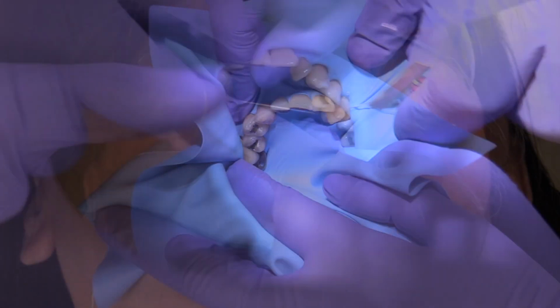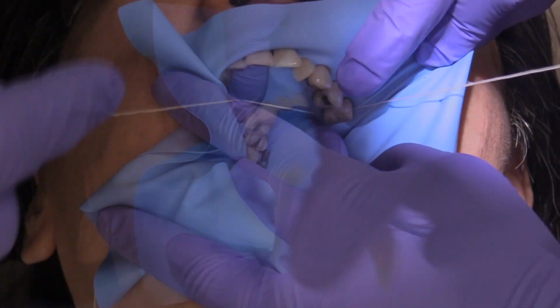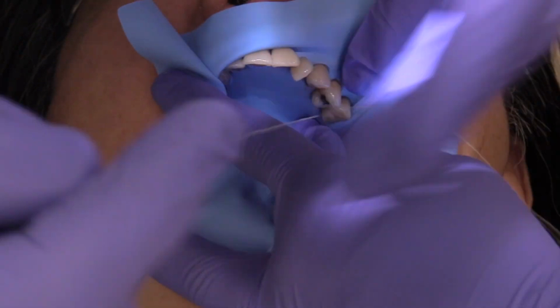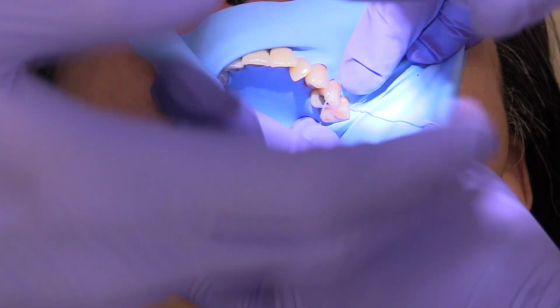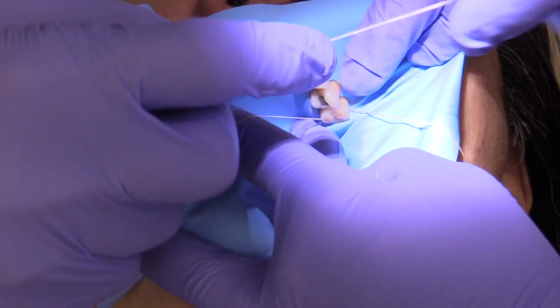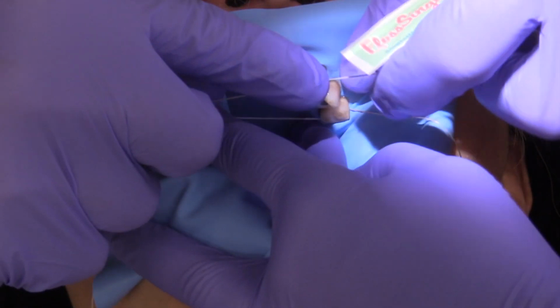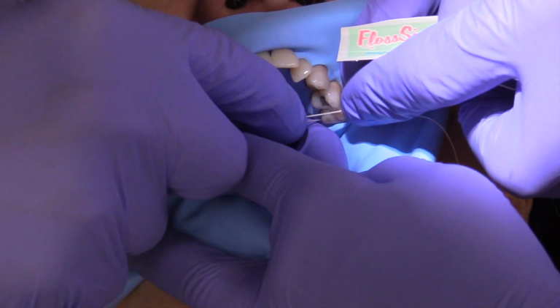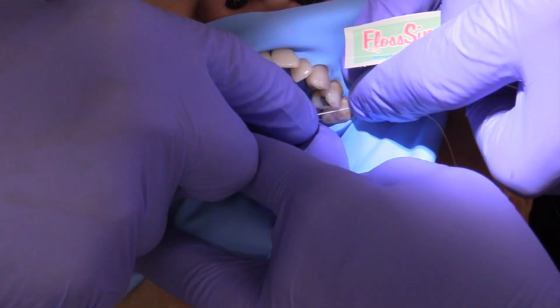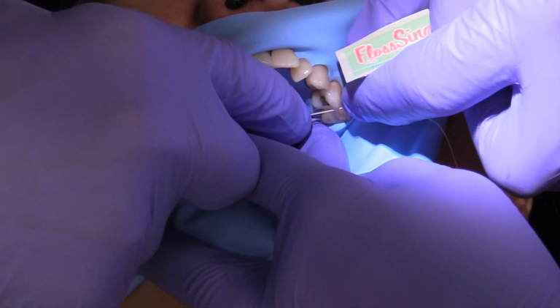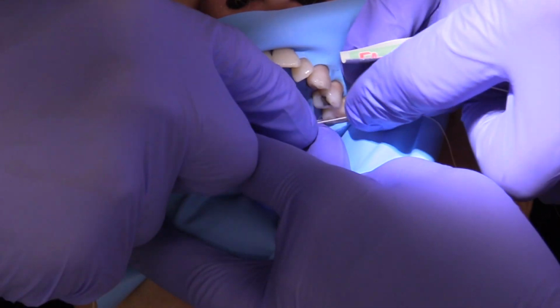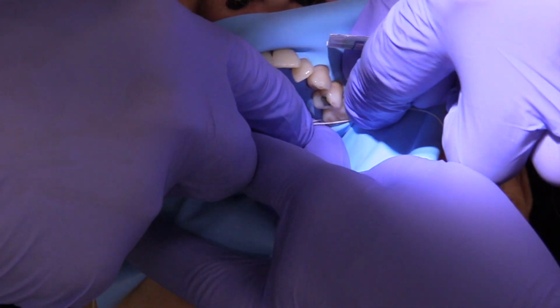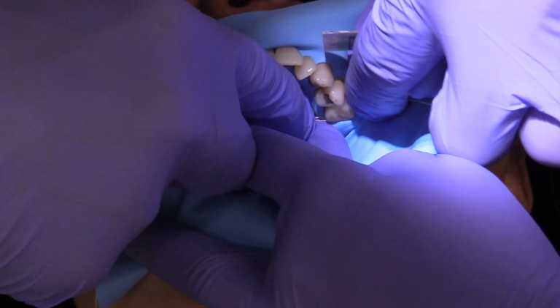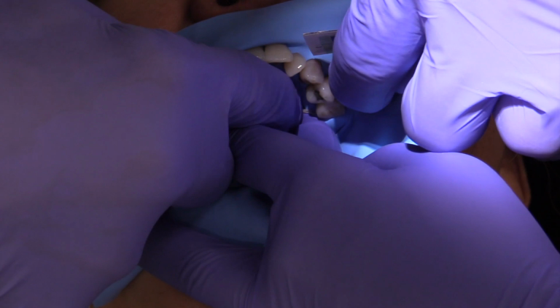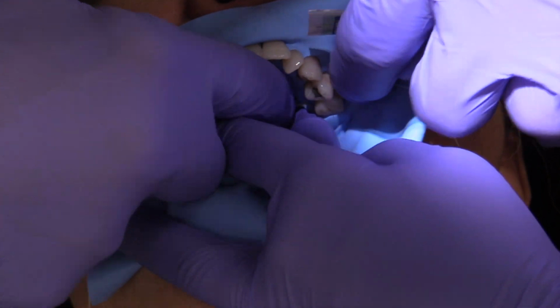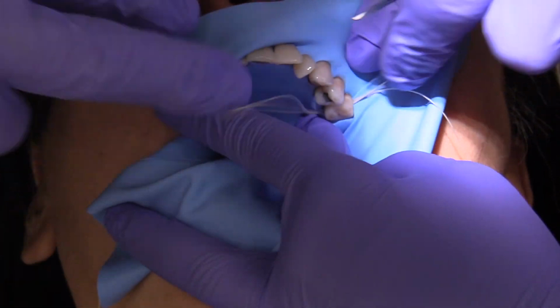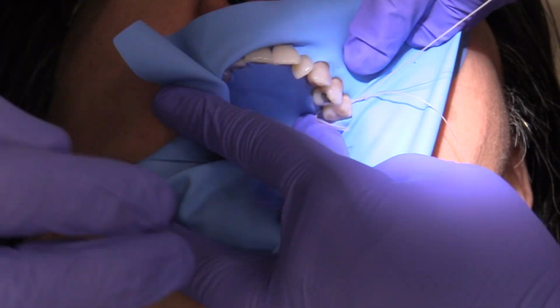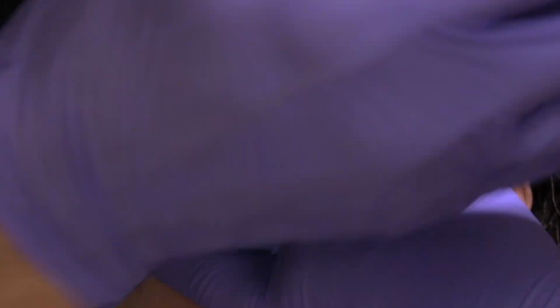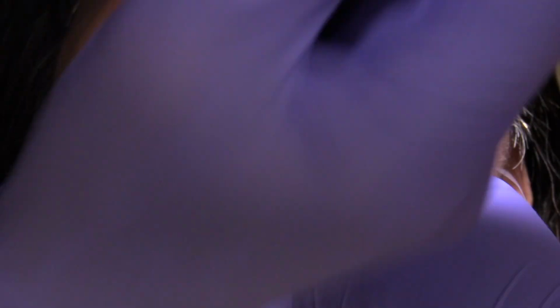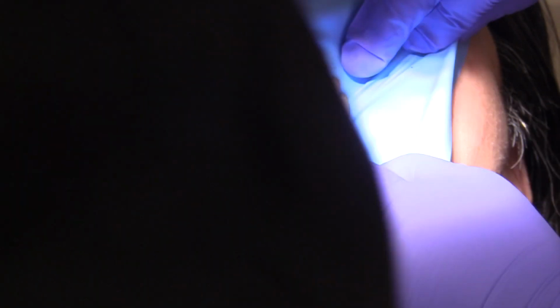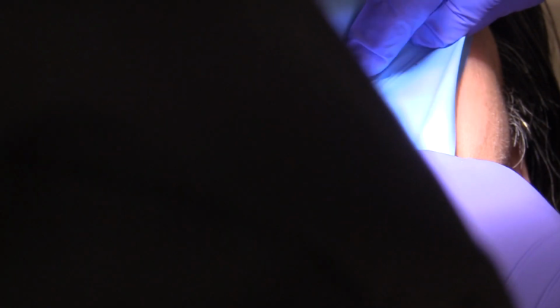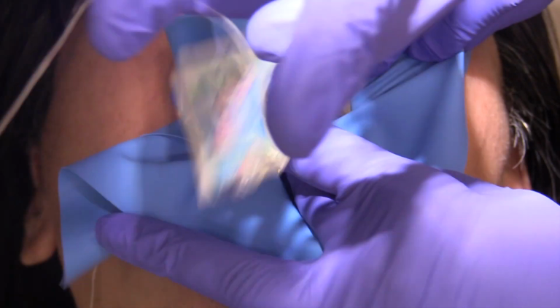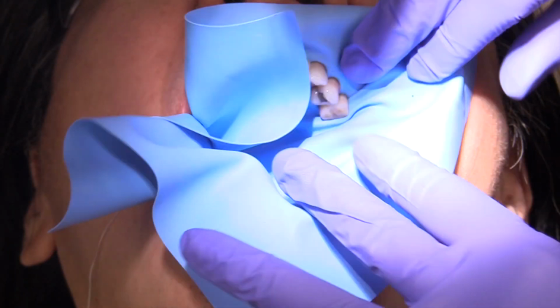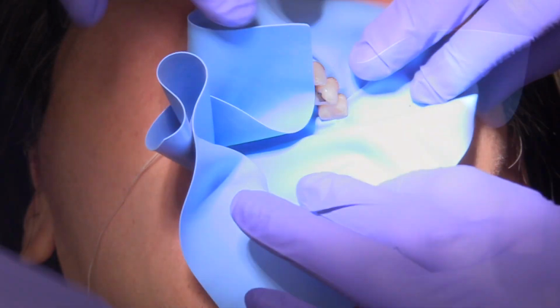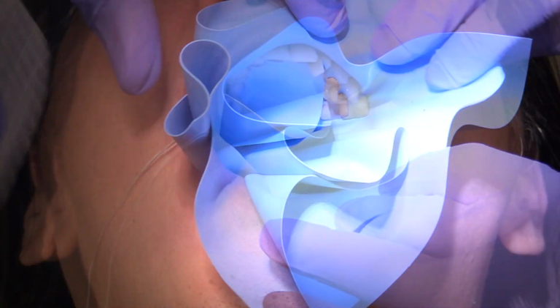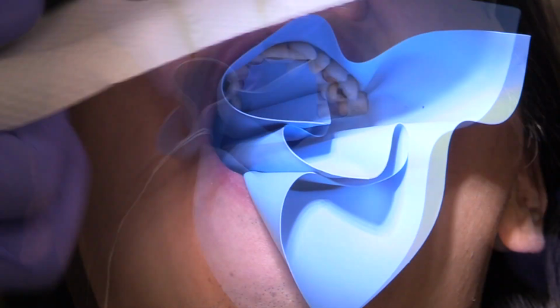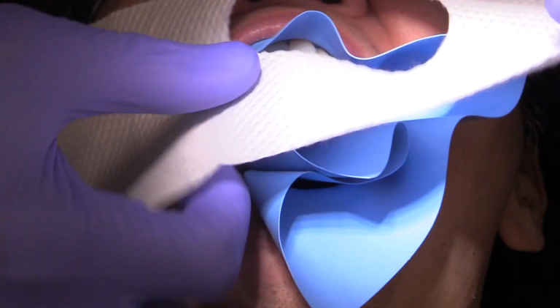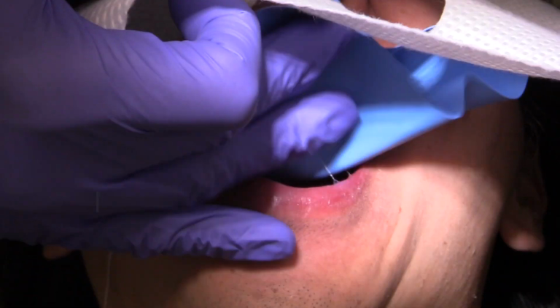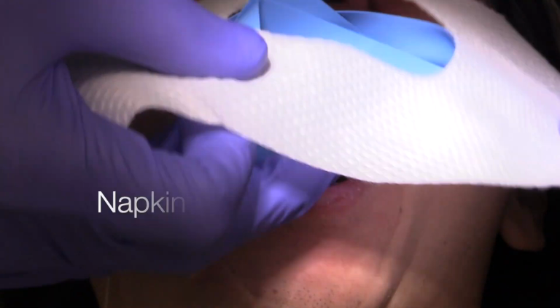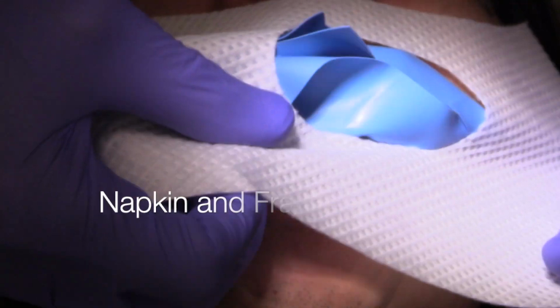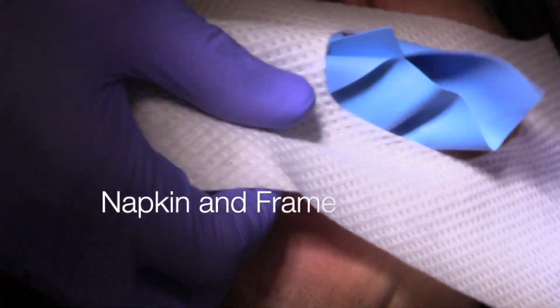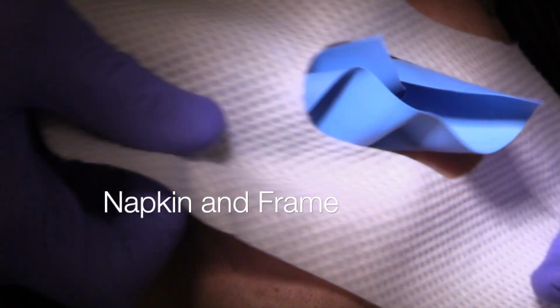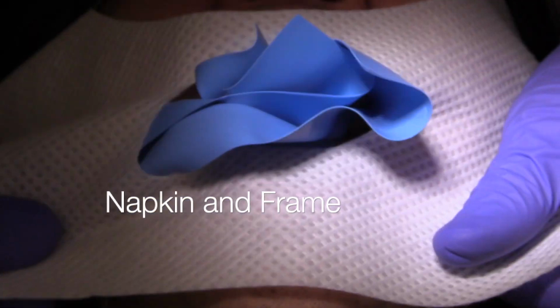Your chairside assistance is going to really help out the situation here. And there's the final tooth placement — I went all the way over to tooth number 13 today.